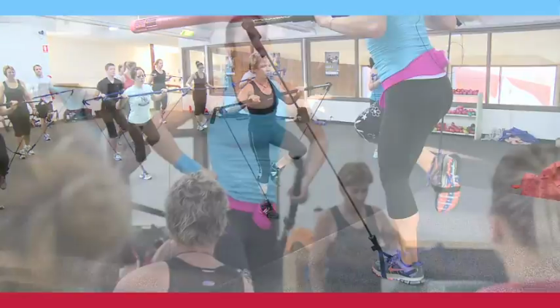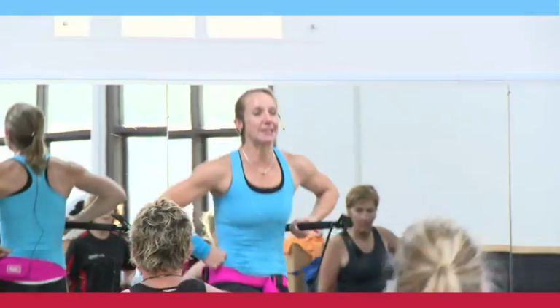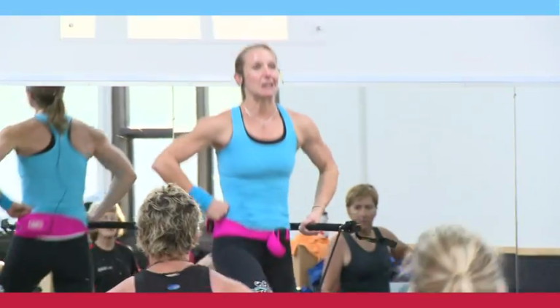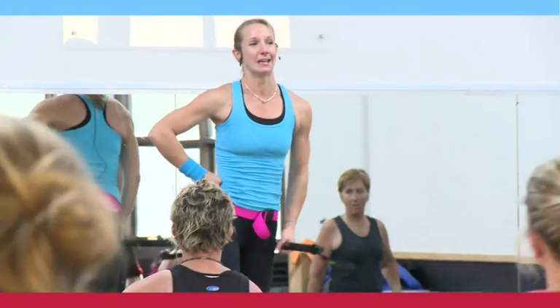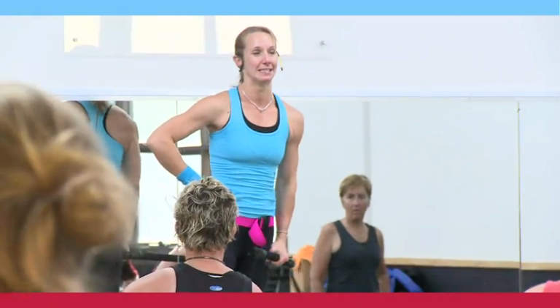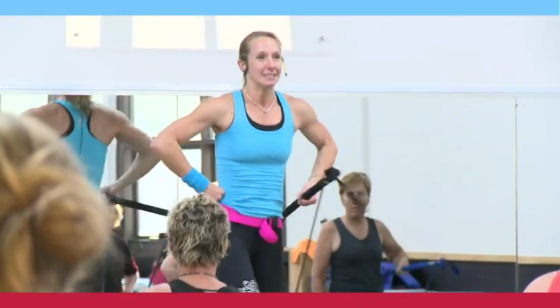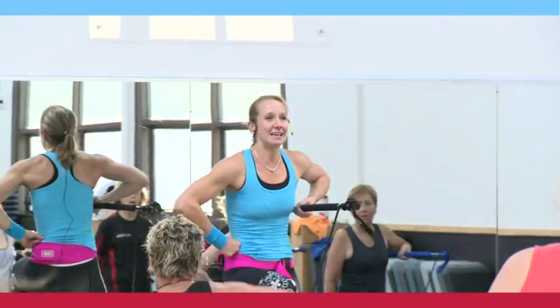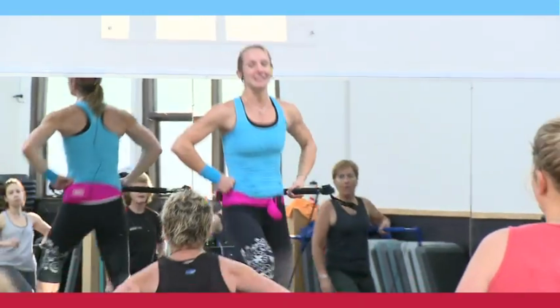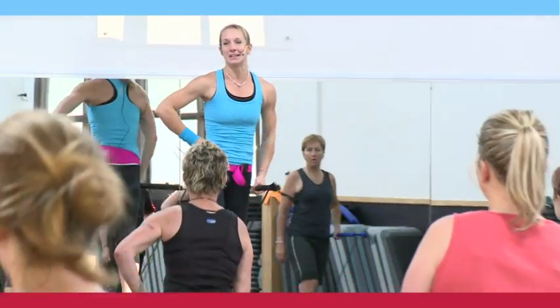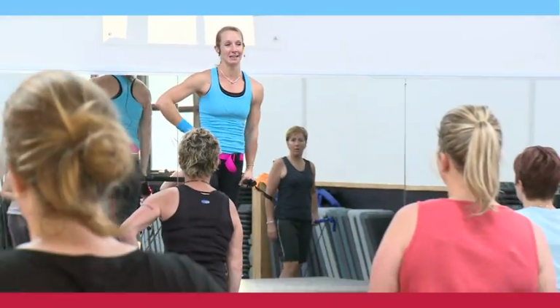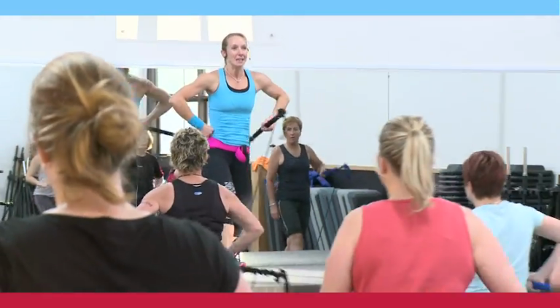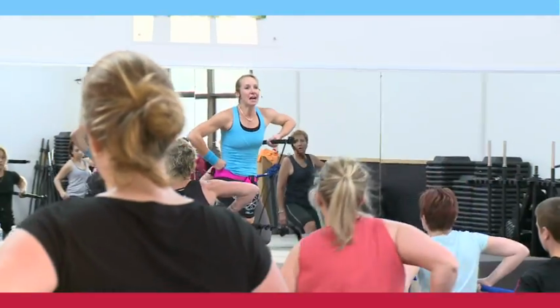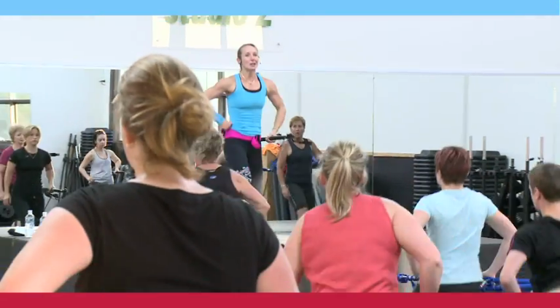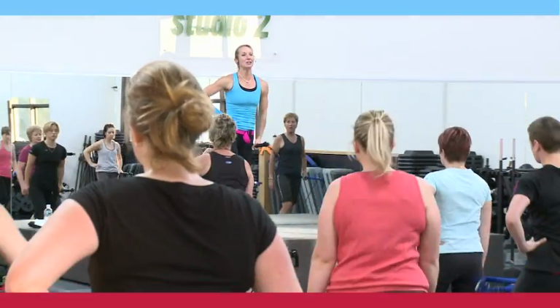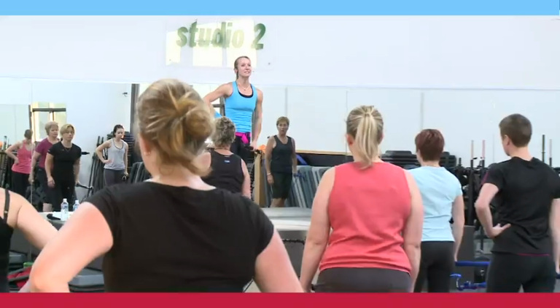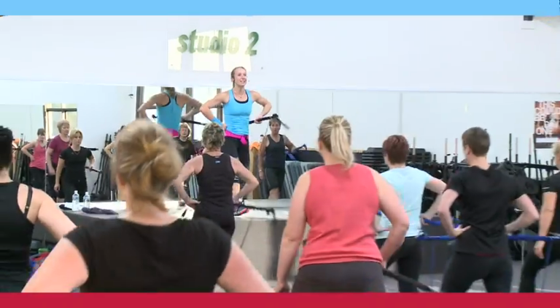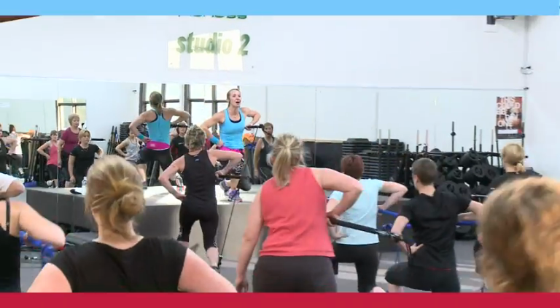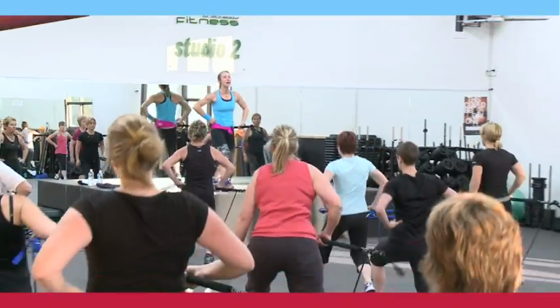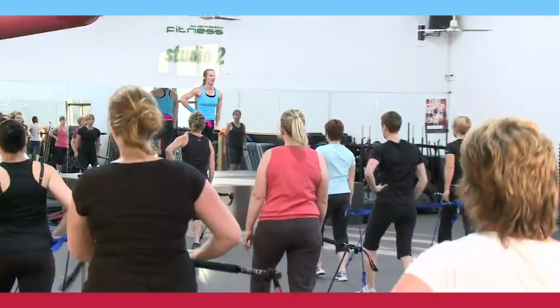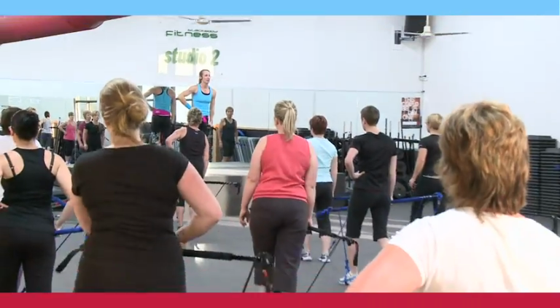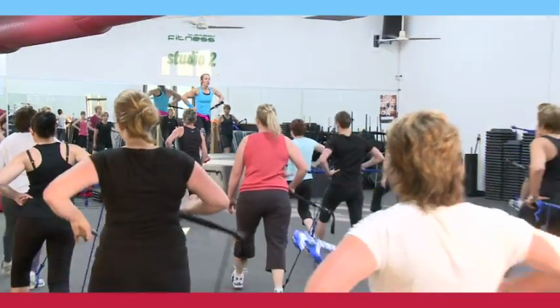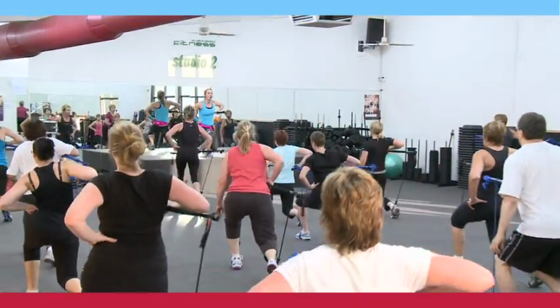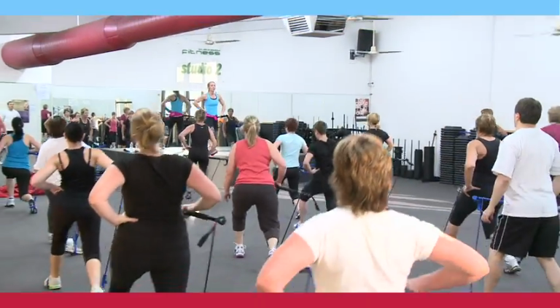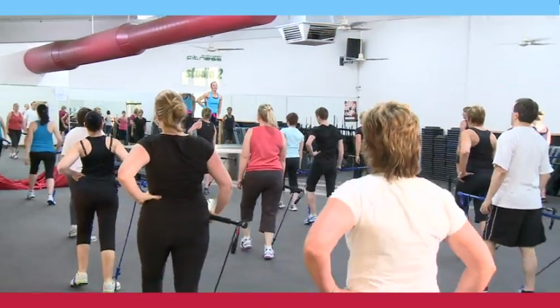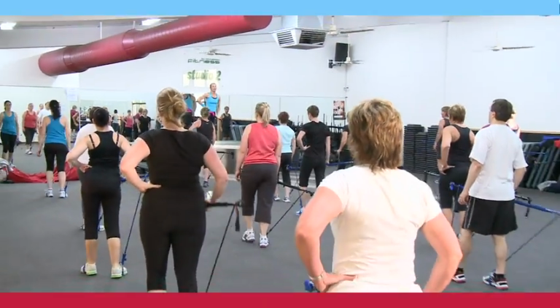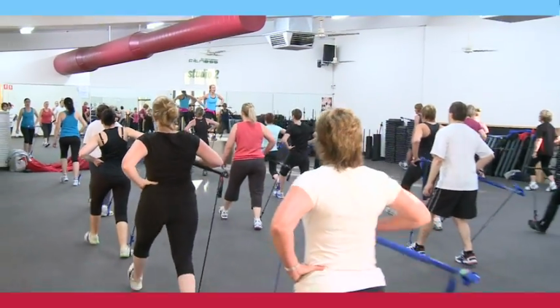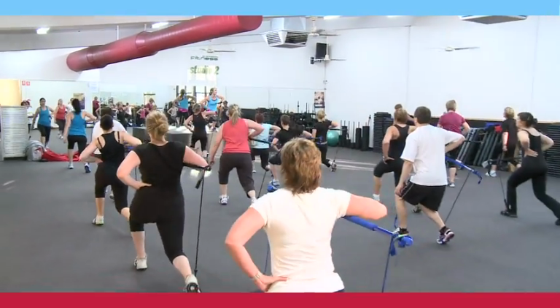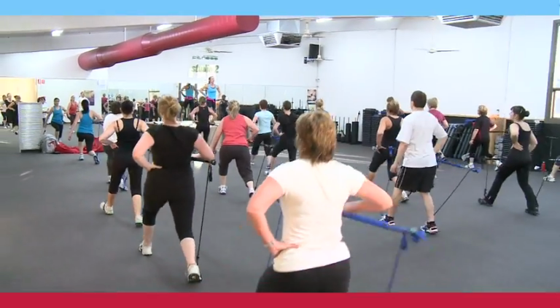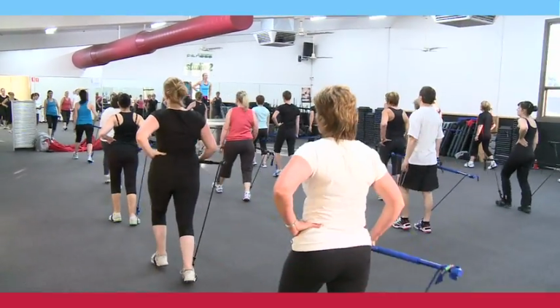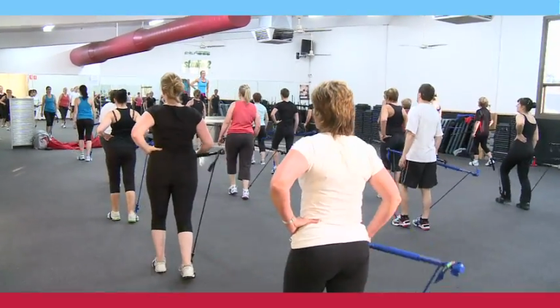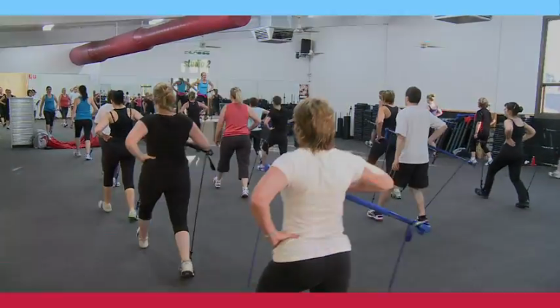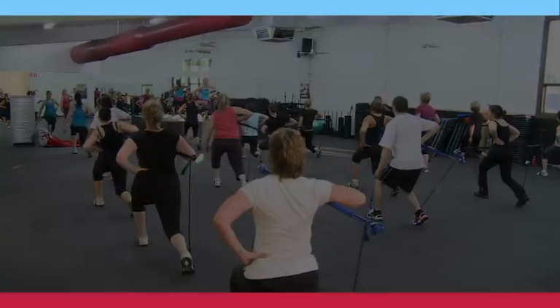Drop down. Eight more. Can you lift your stick higher? Four more. Hold on. Together, but either way, please.